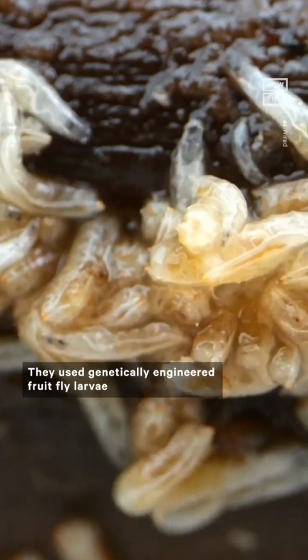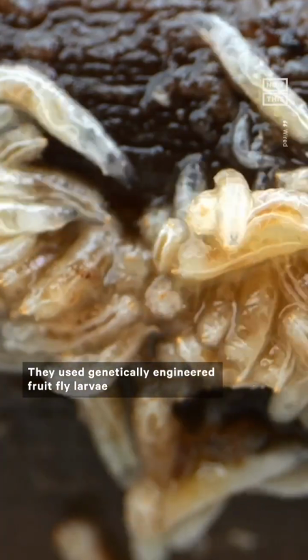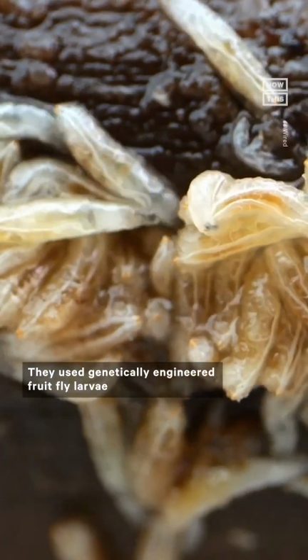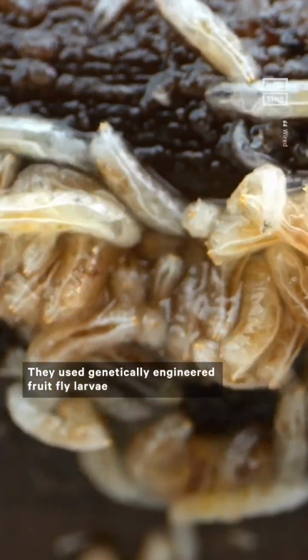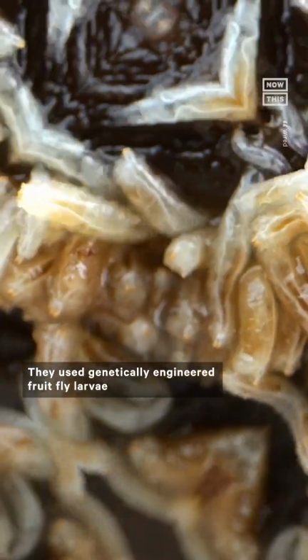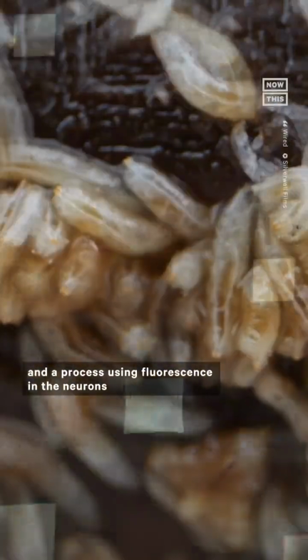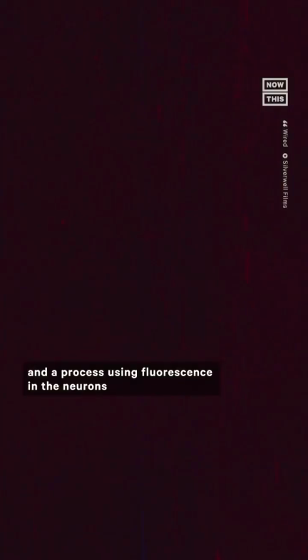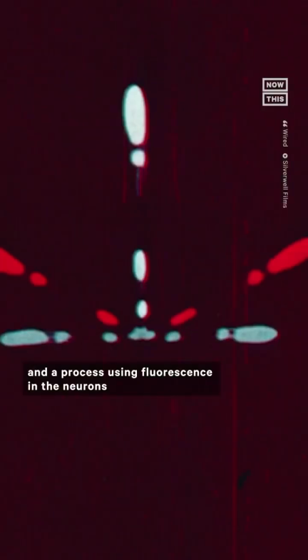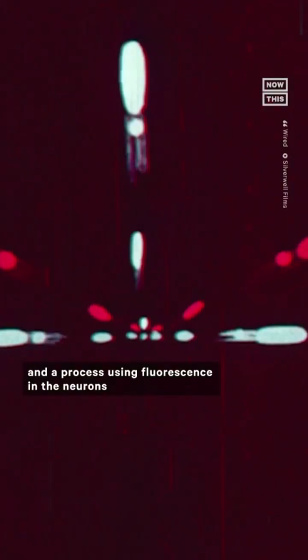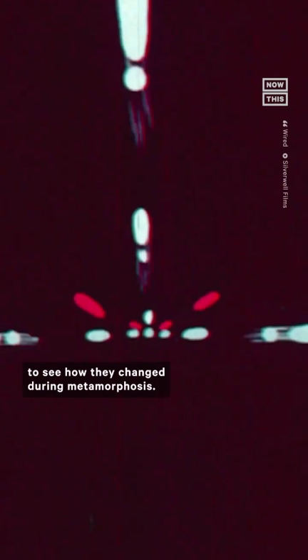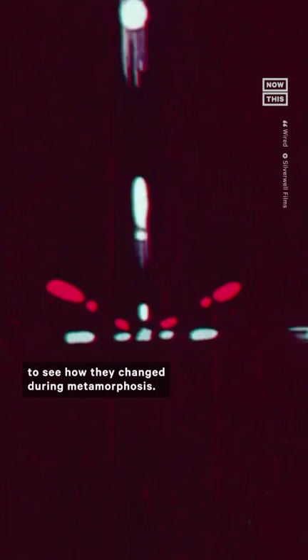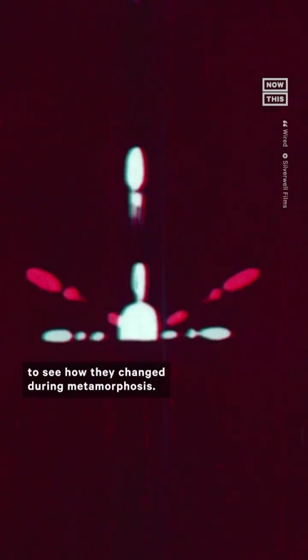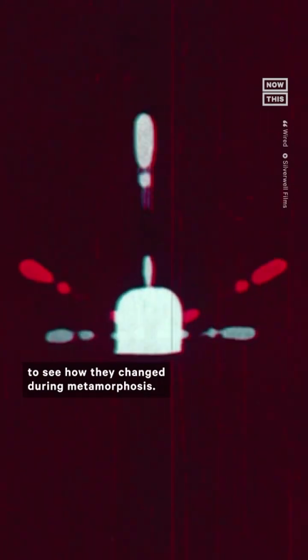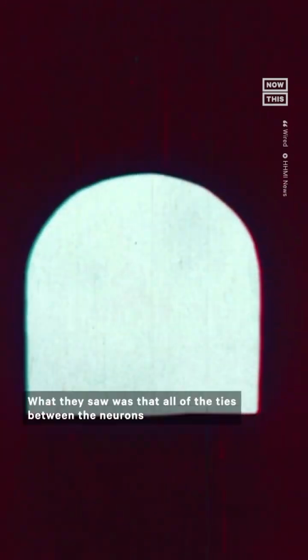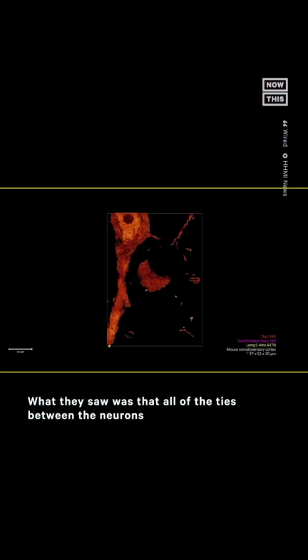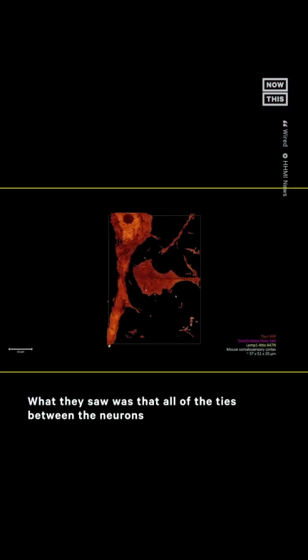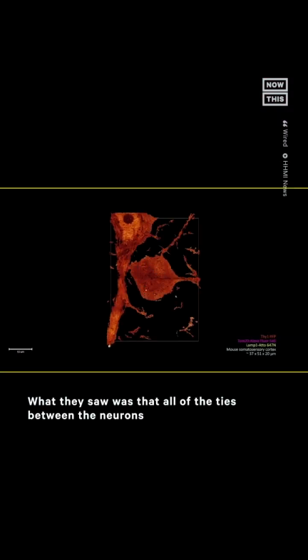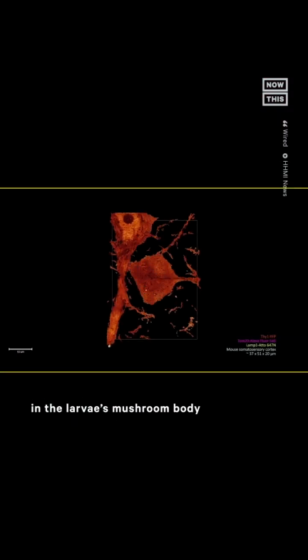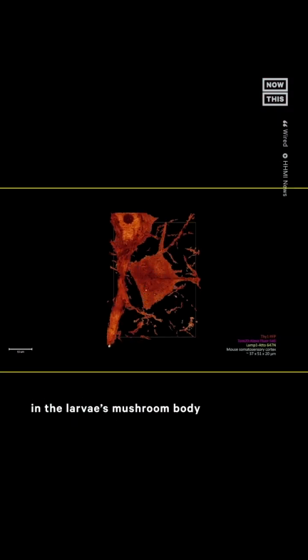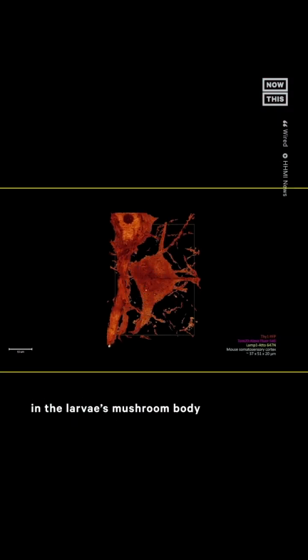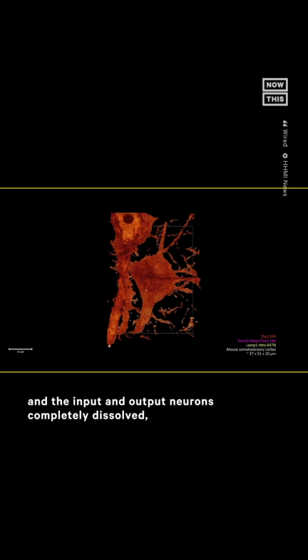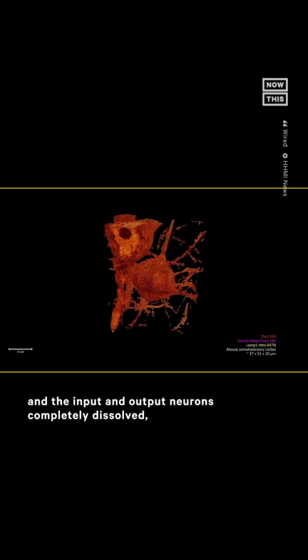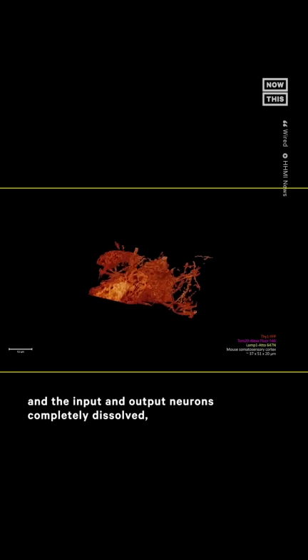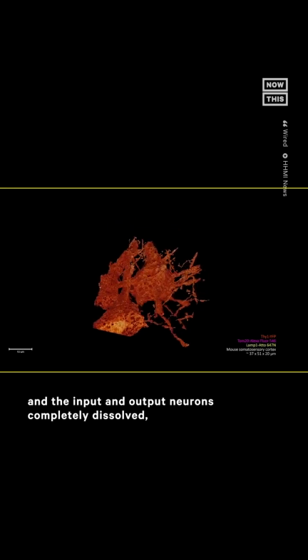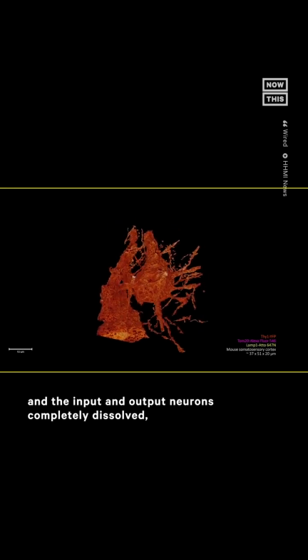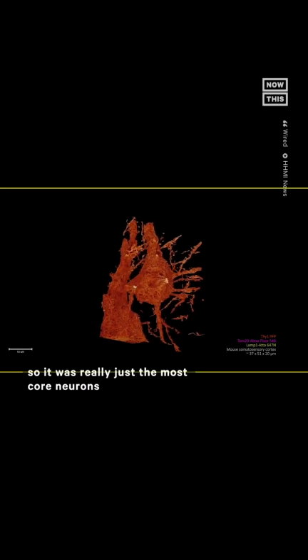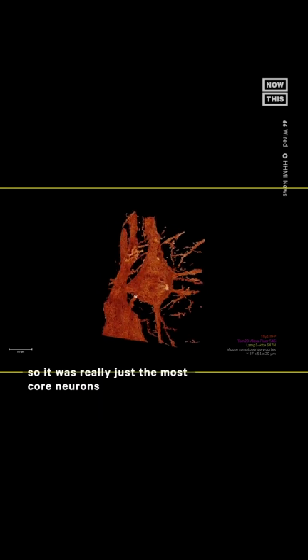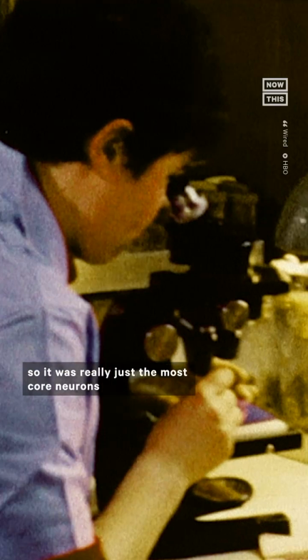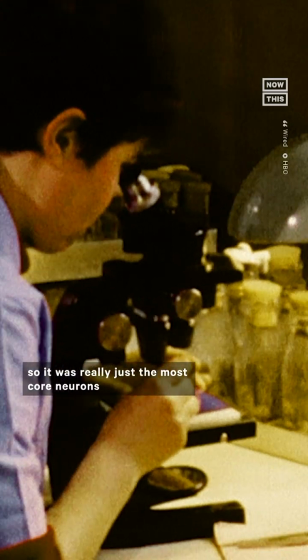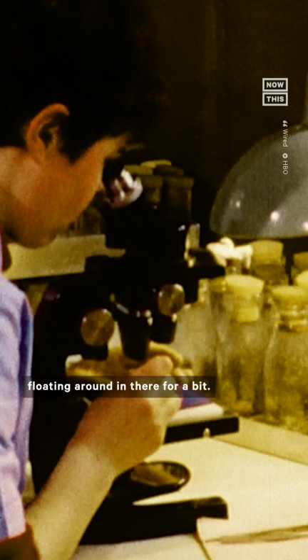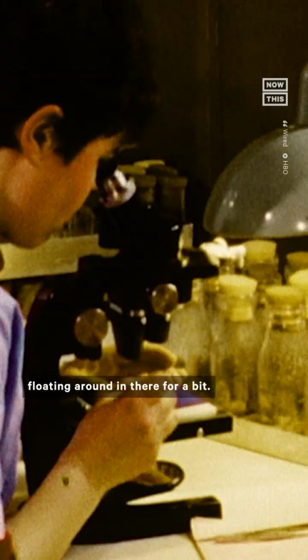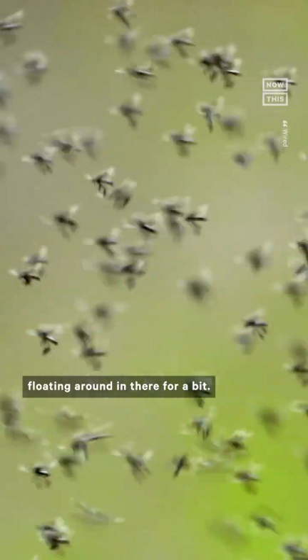They used genetically engineered fruit fly larvae and a process using fluorescence in the neurons to see how they changed during metamorphosis. What they saw is that all of the ties between the neurons in the larva's mushroom body and the input and output neurons completely dissolved, so it was really just the most core neurons floating around in there for a bit.